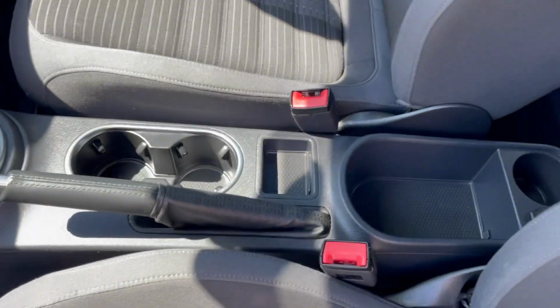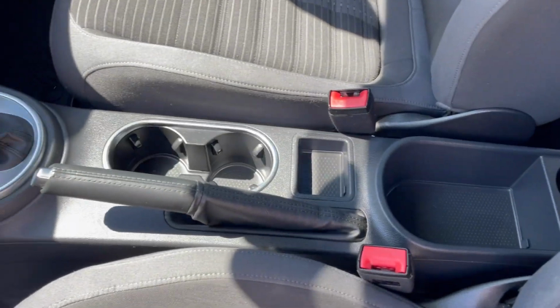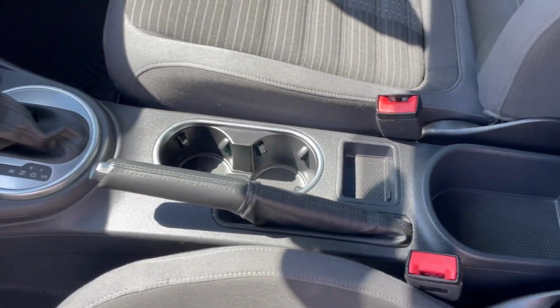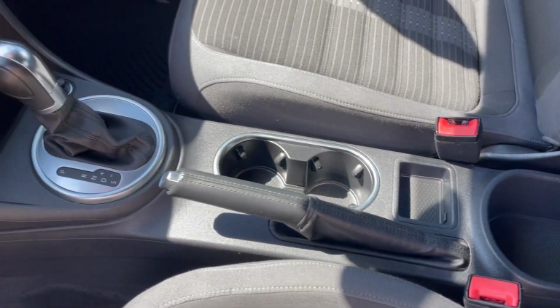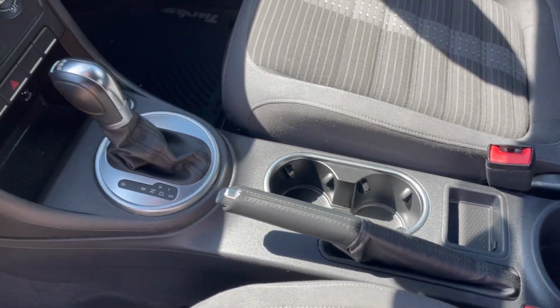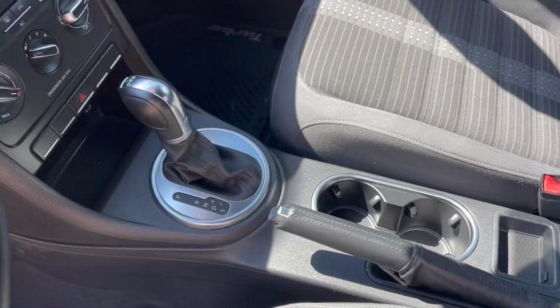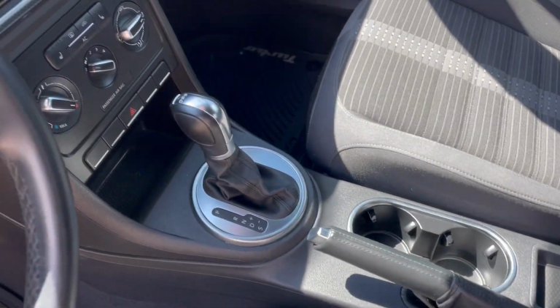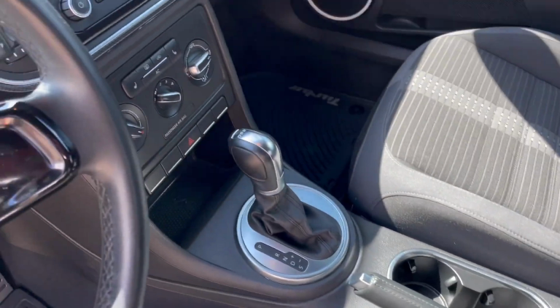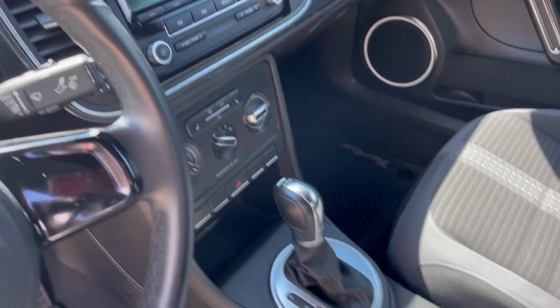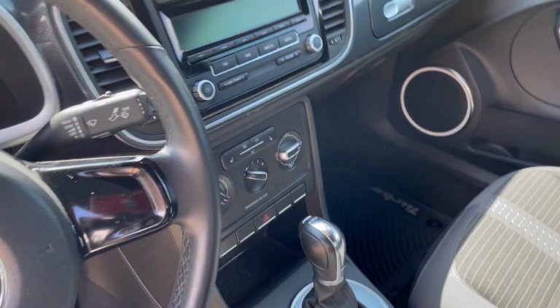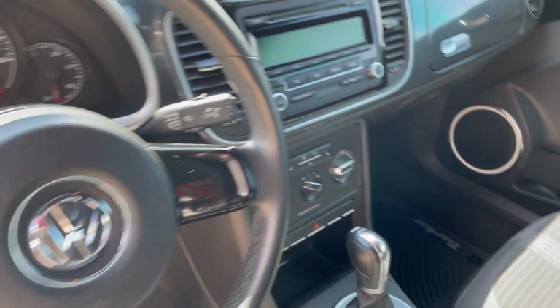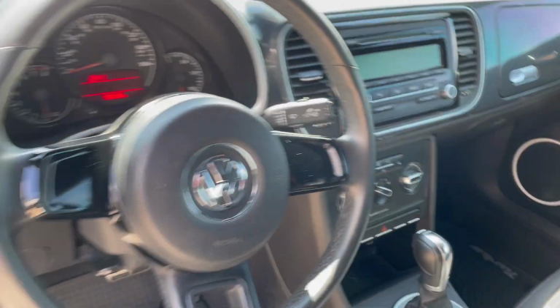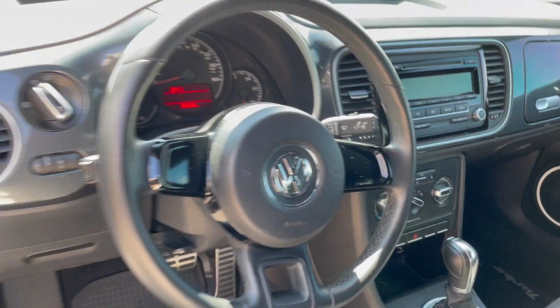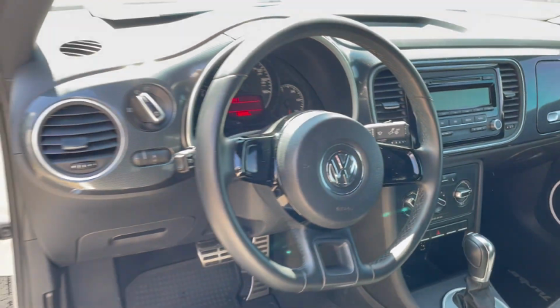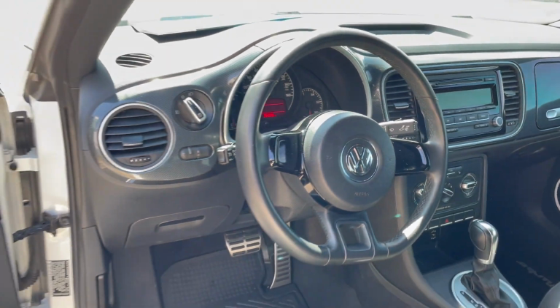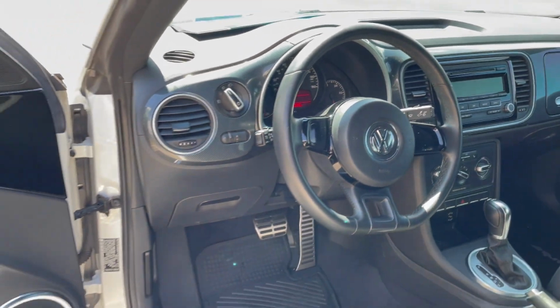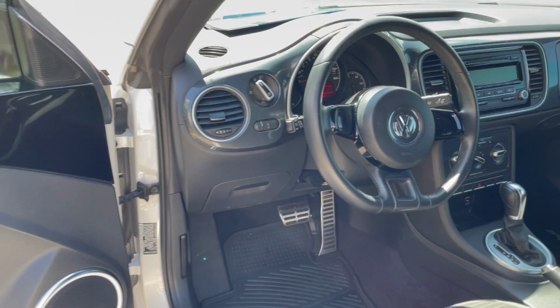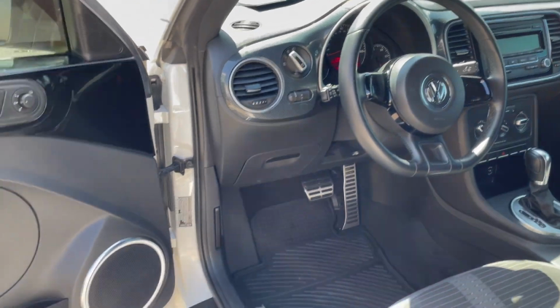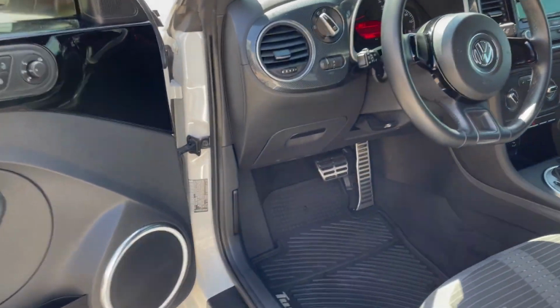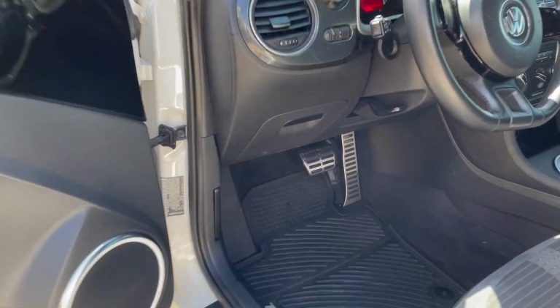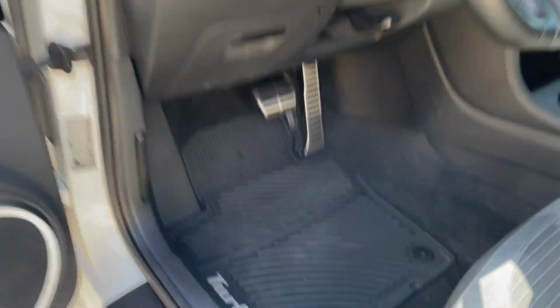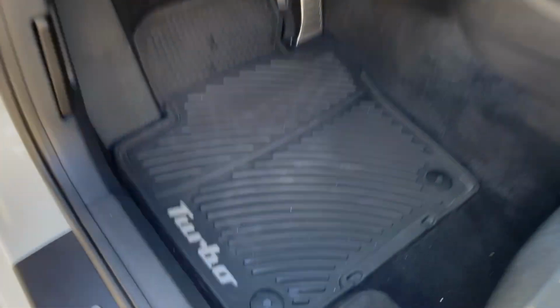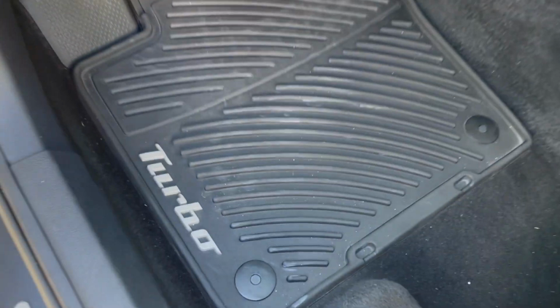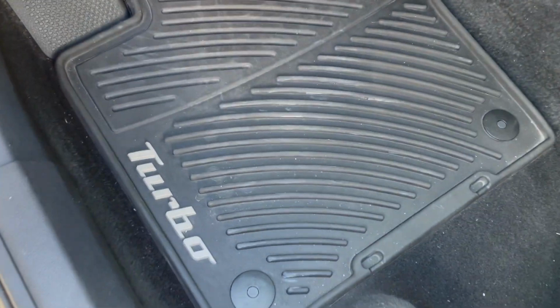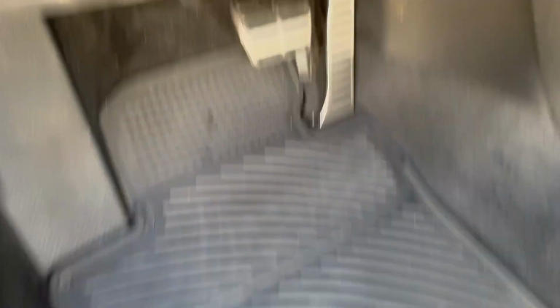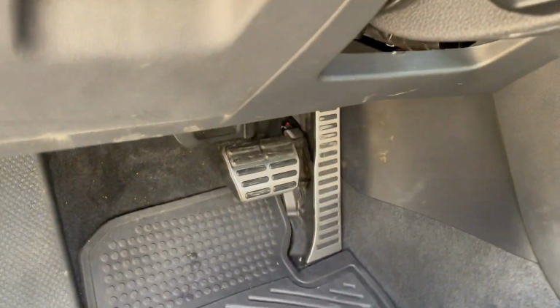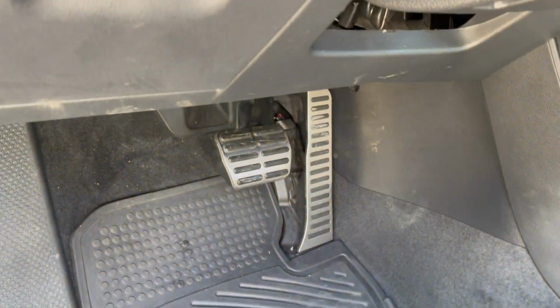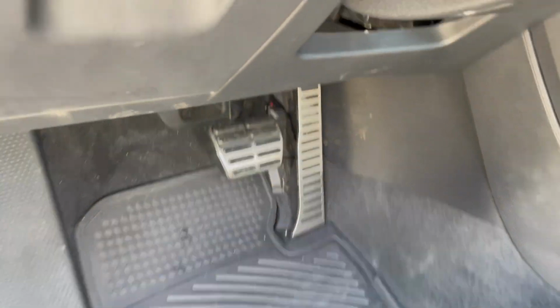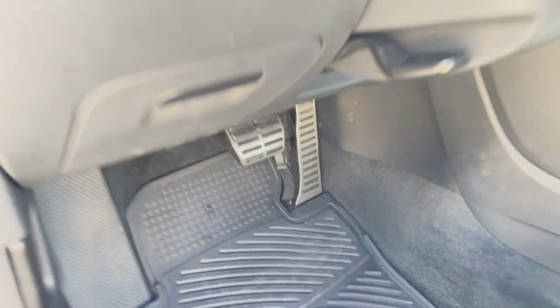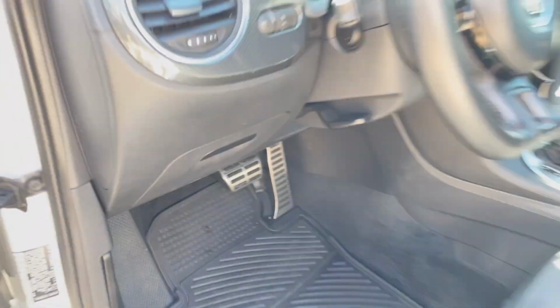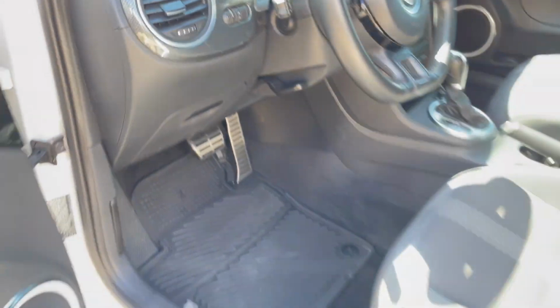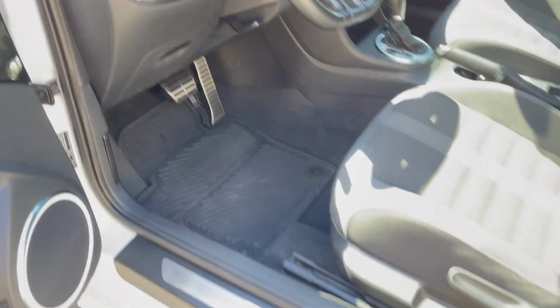It does have Bluetooth phone, heated seats. Really, really cool car. Volkswagen all-weather floor mats and aluminum pedals.